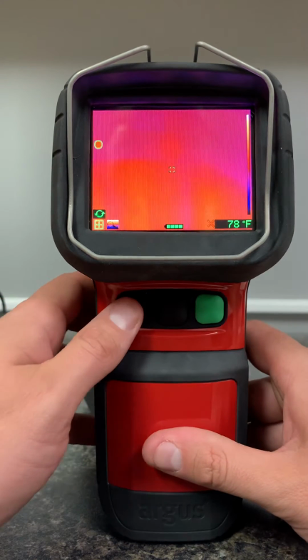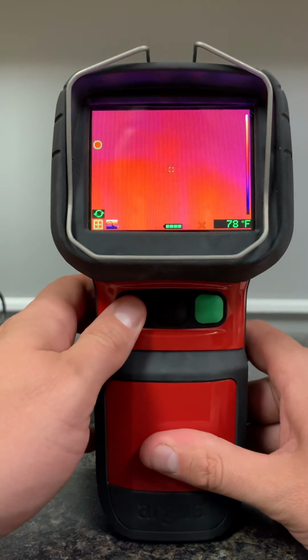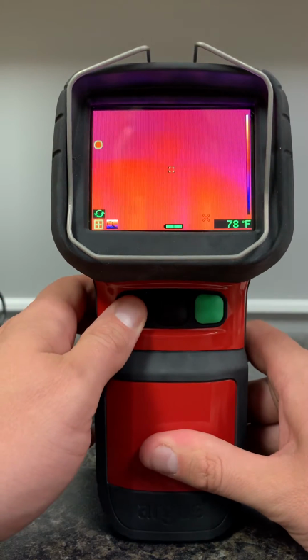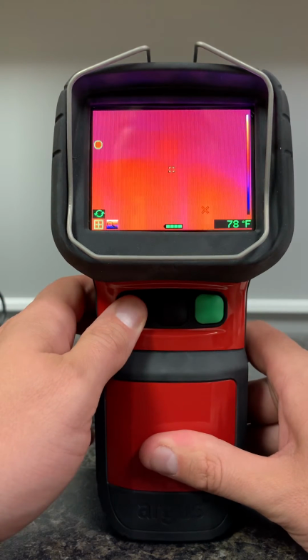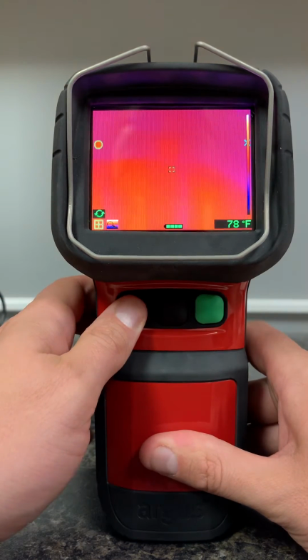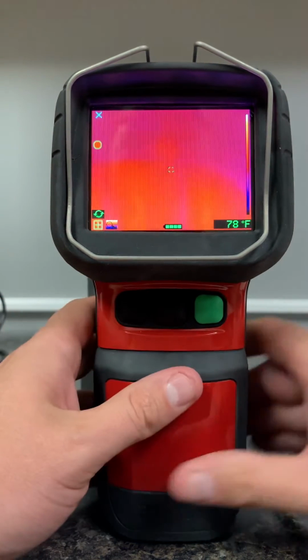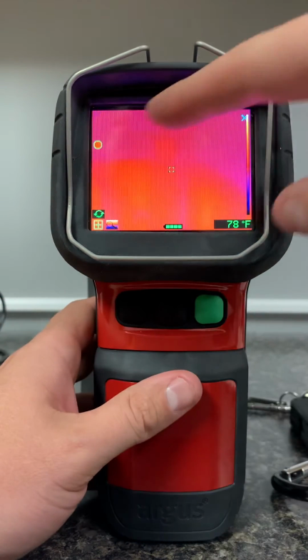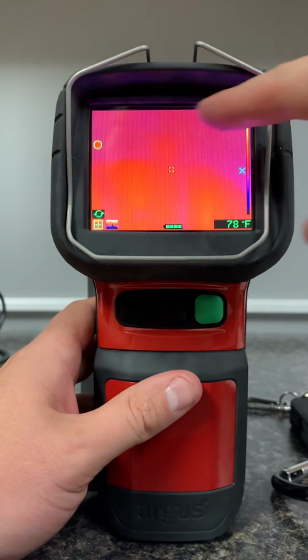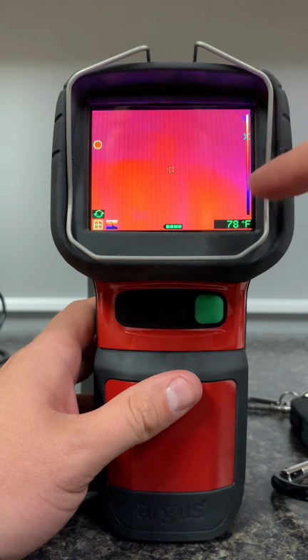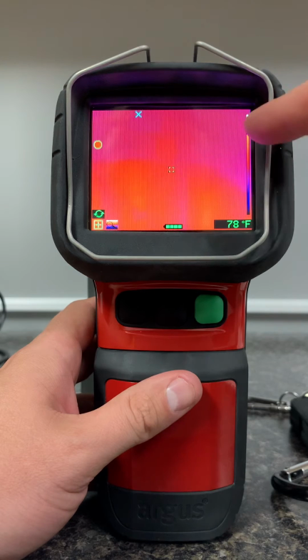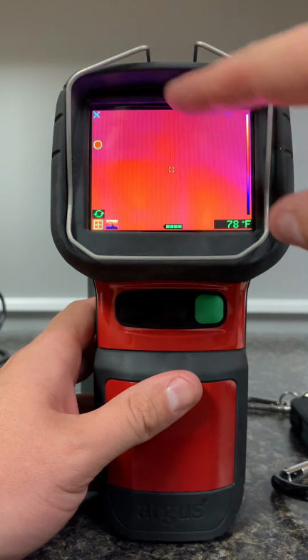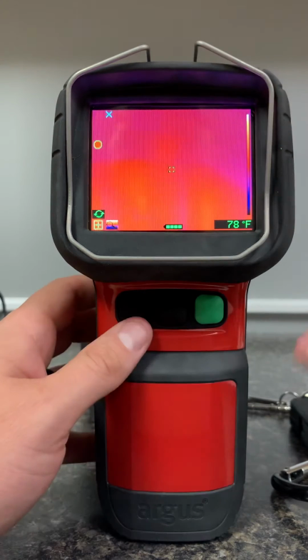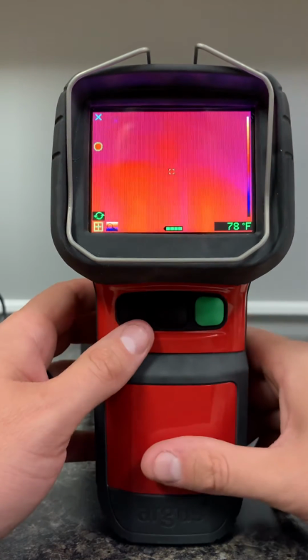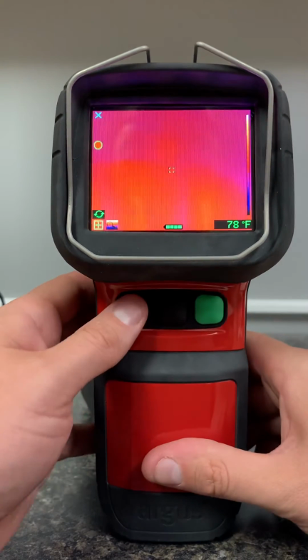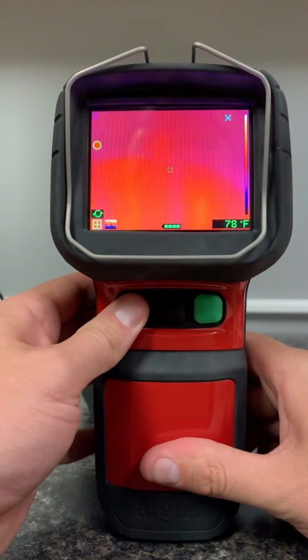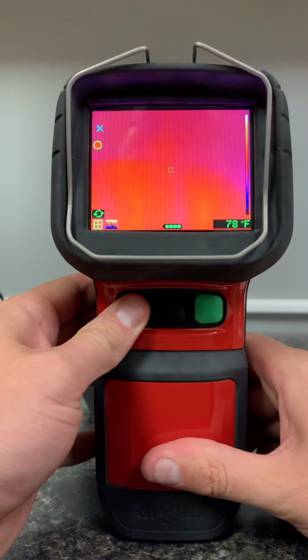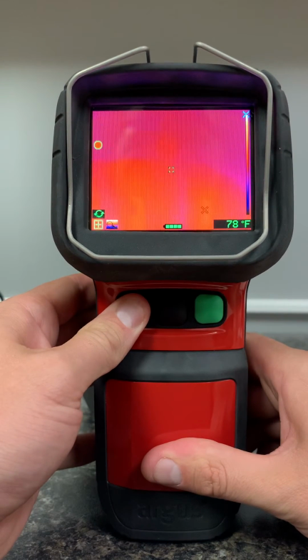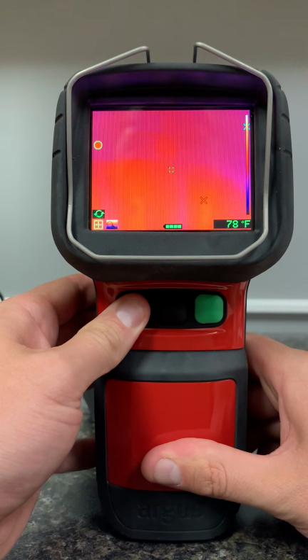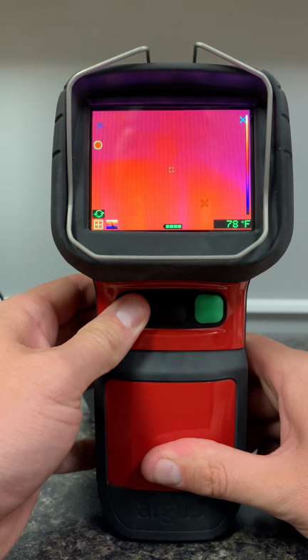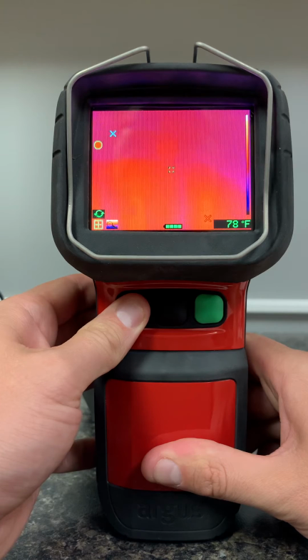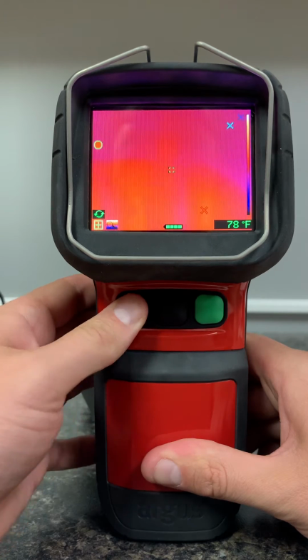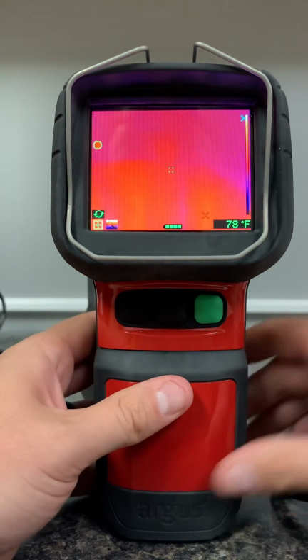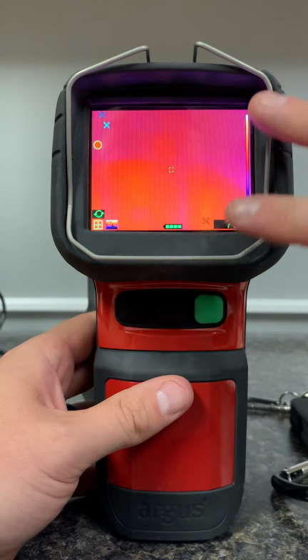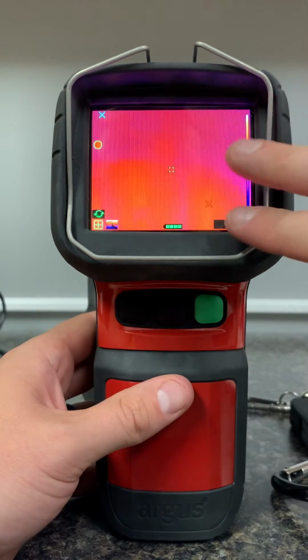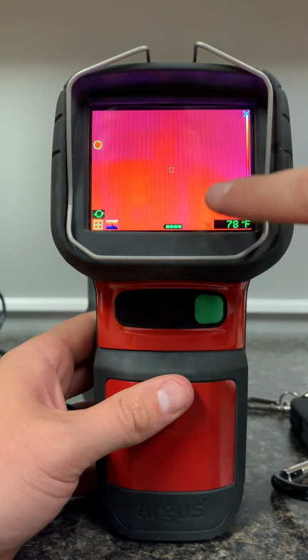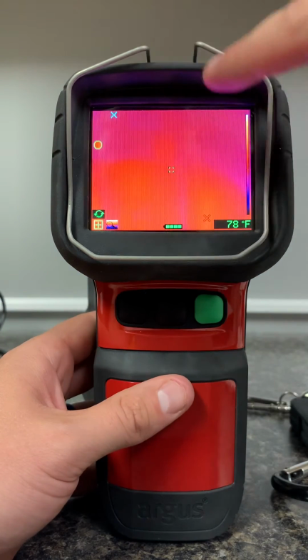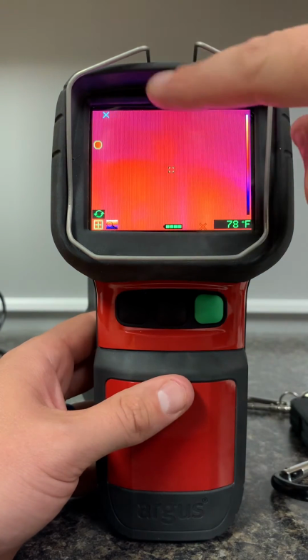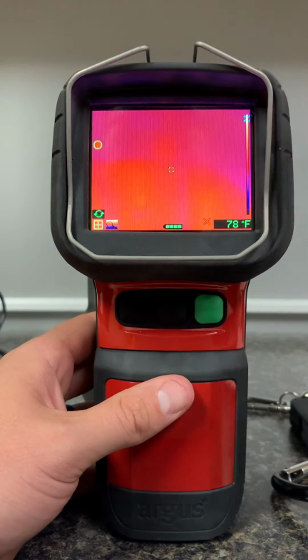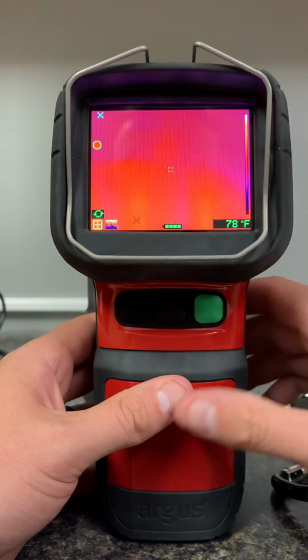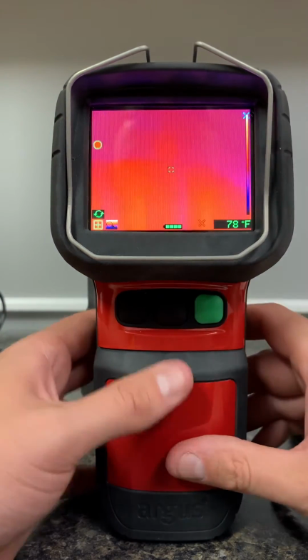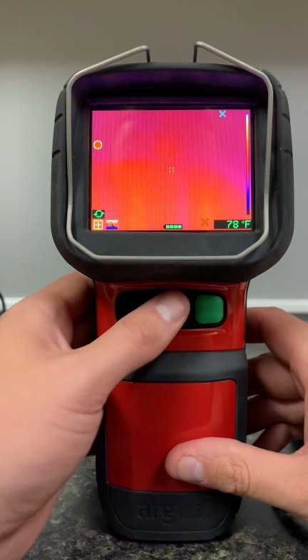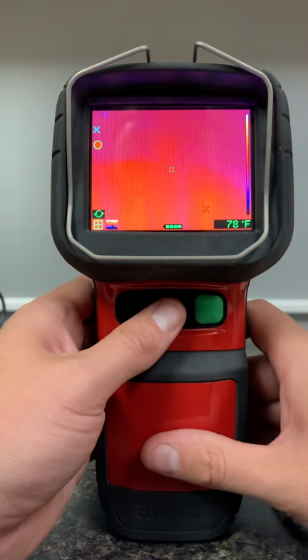If I press and hold for three seconds again, it'll now turn into cold mode, so now it's going to find the coldest thing and track it. And if I press and hold one more time, it'll go into both modes, so I've got both red and blue jumping around for heat tracking.